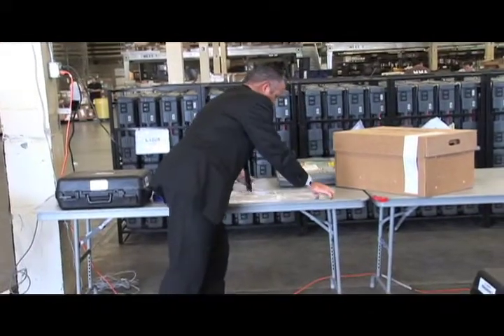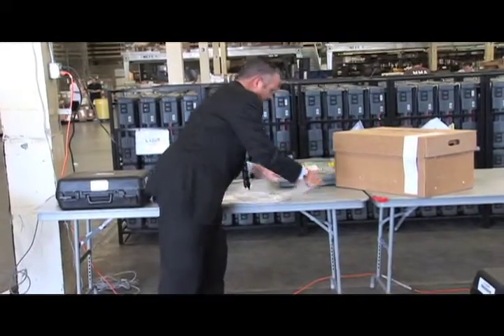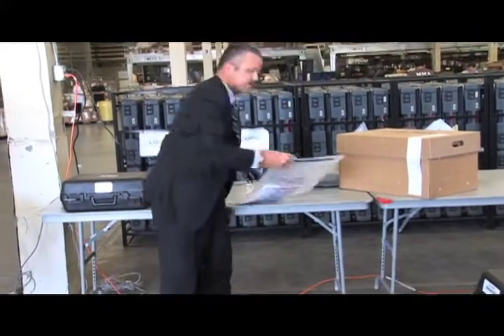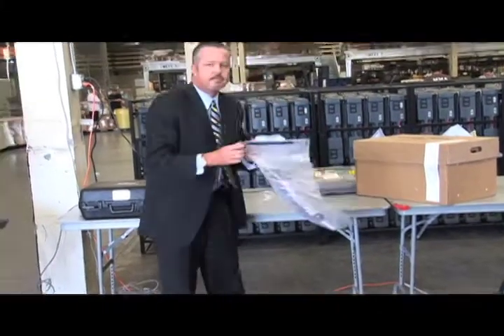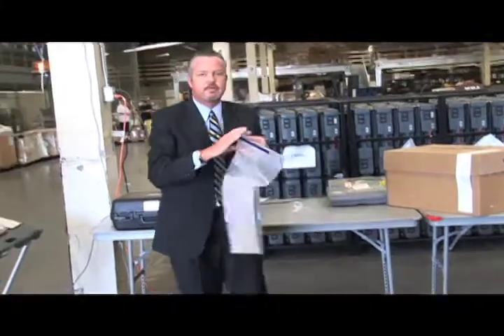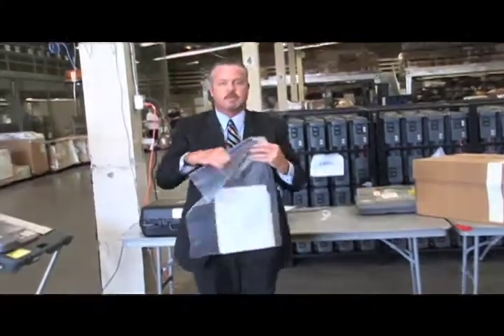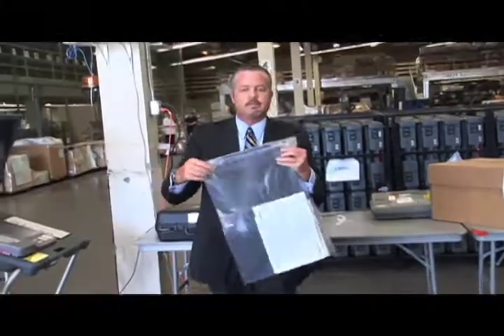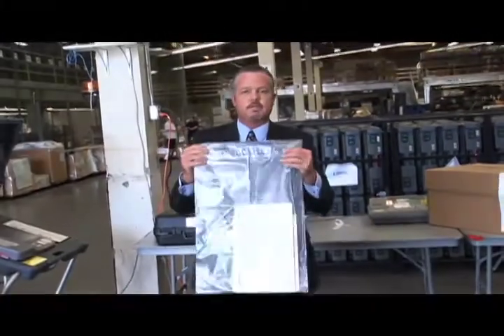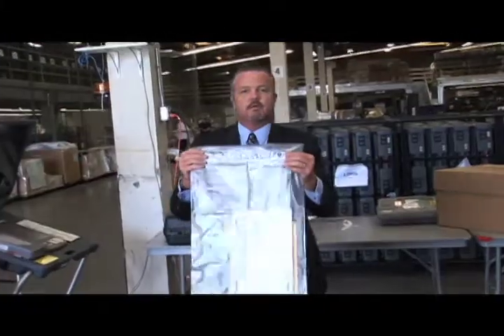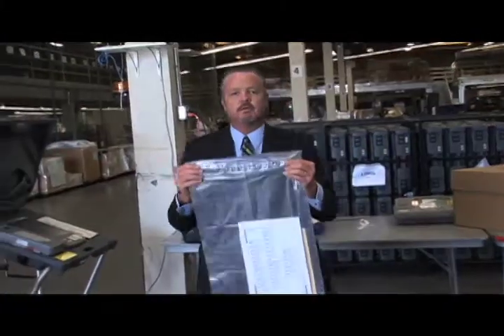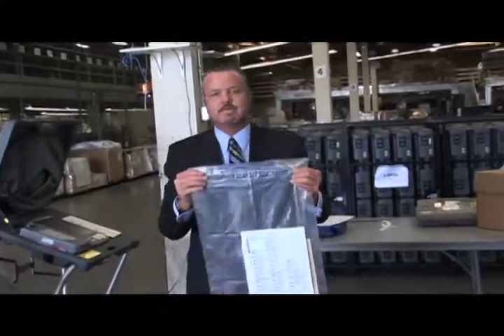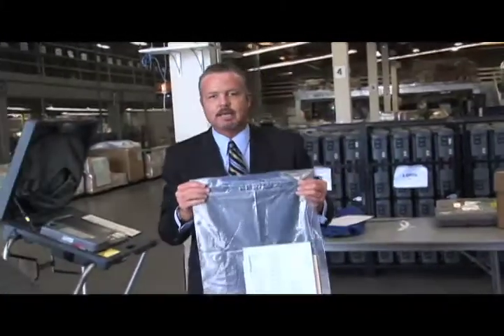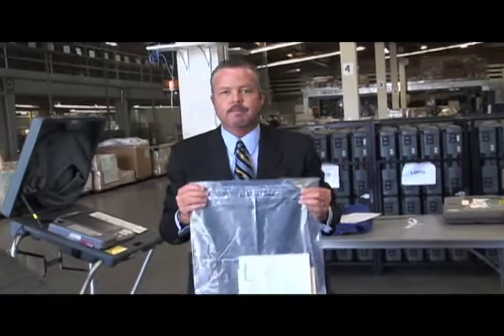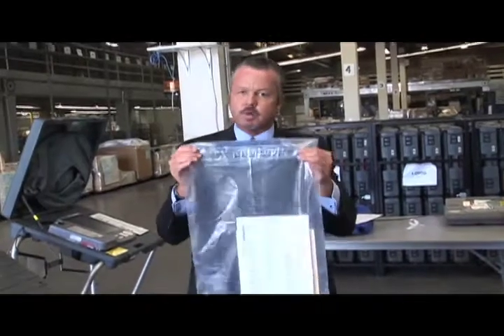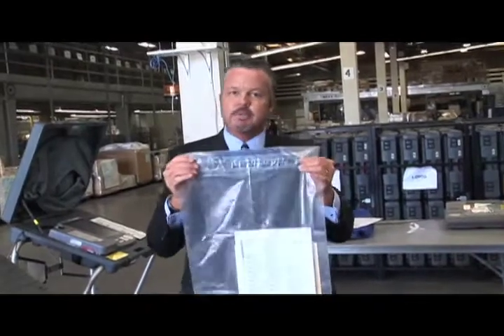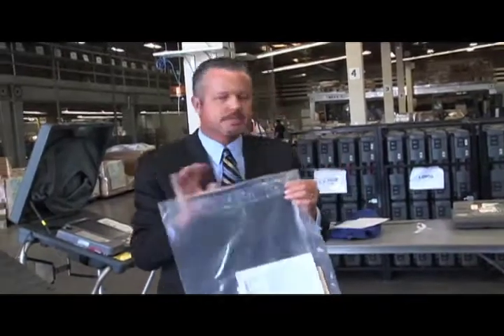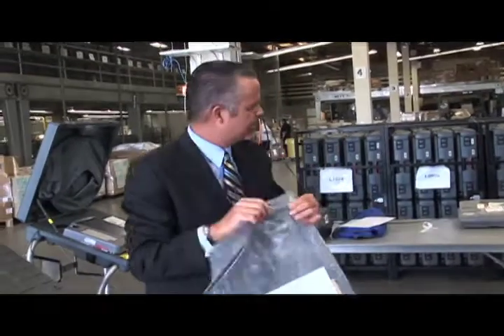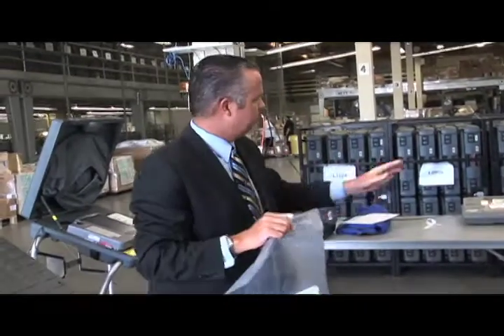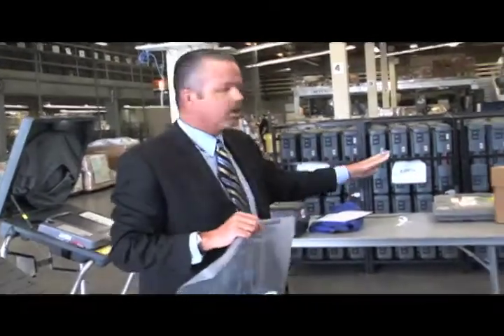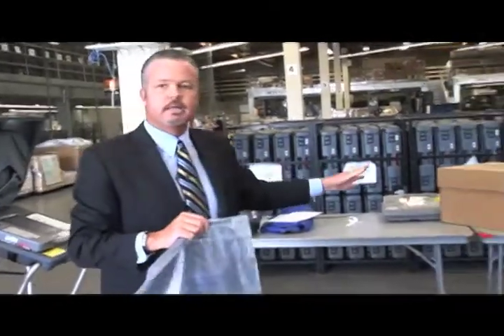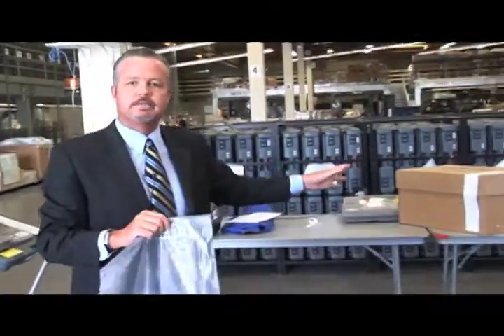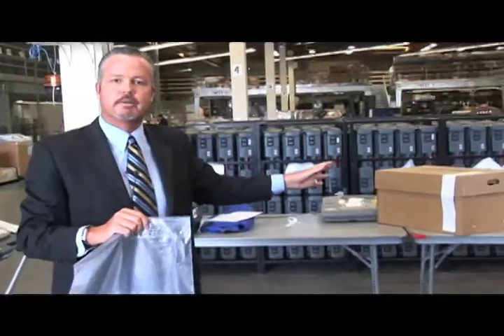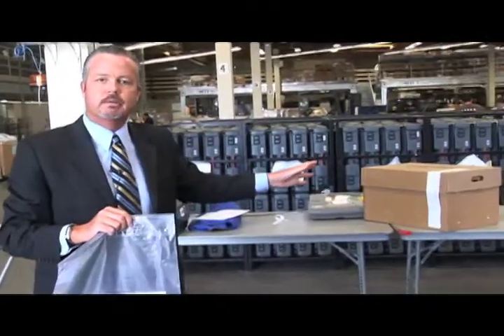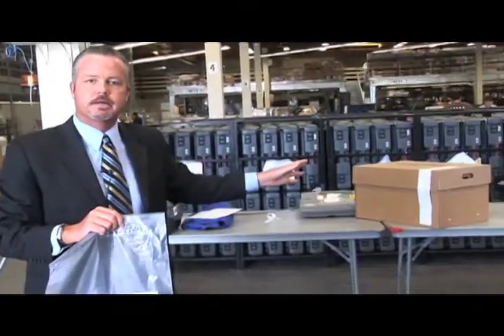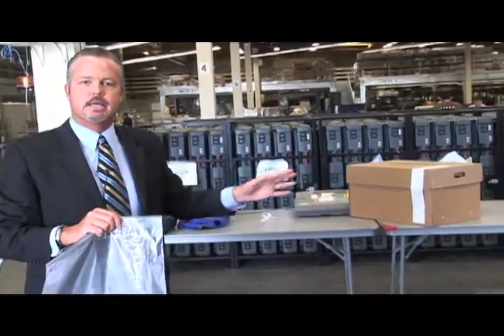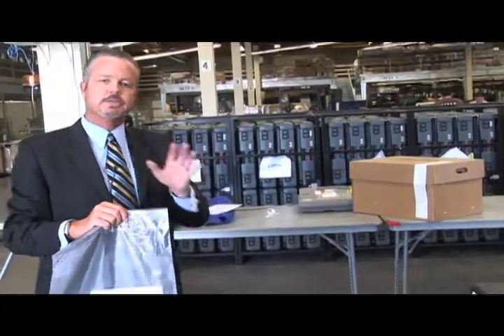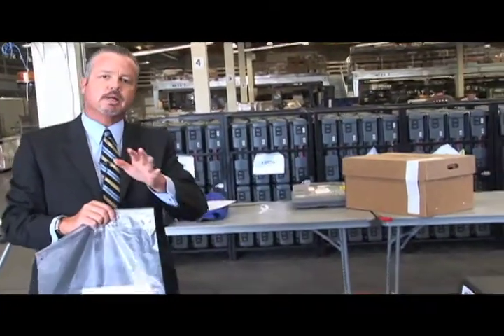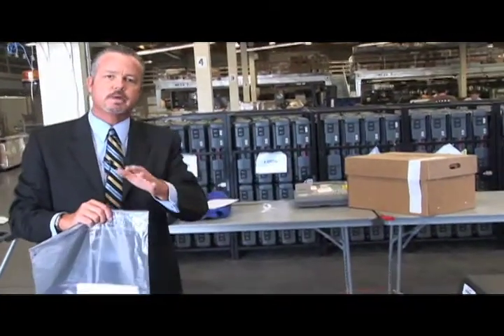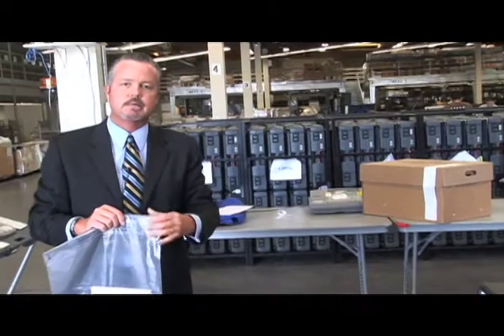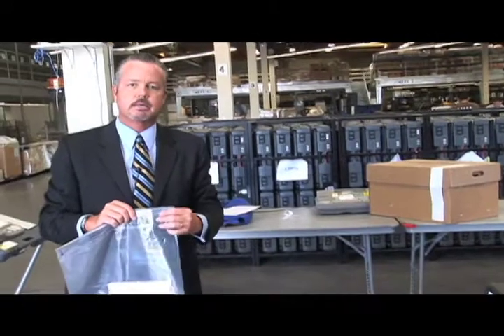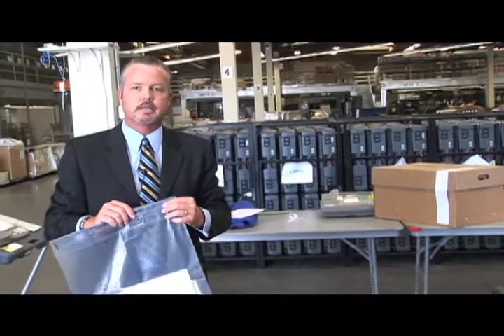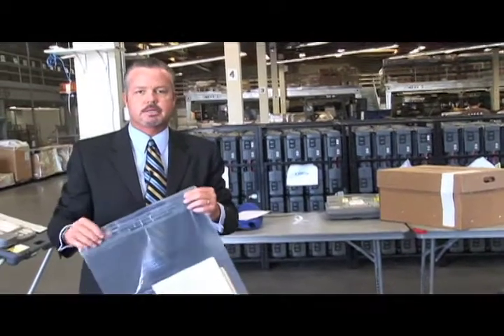Right on top of here, there's a place for the inspector and the clerks to sign. Once you've done this step, you can go ahead and unseal that ballot box and get your supplies ready to take back to the collection center.